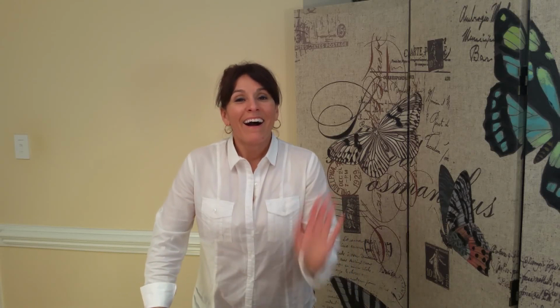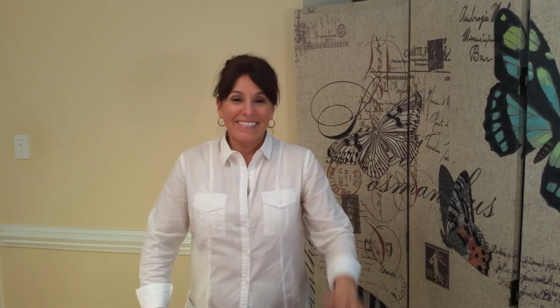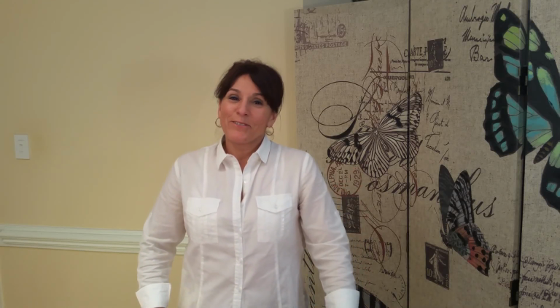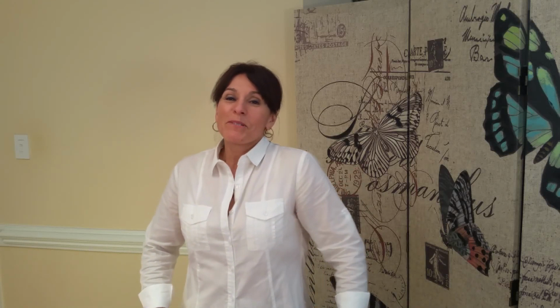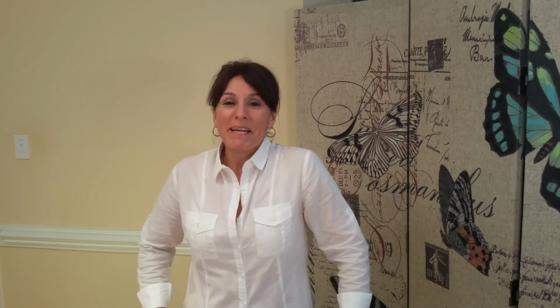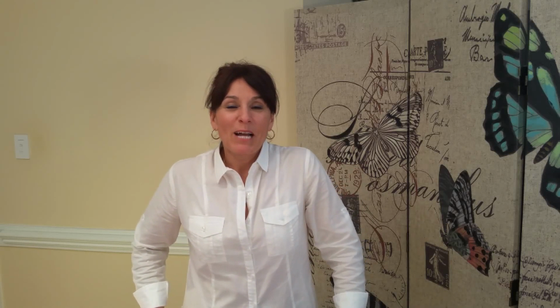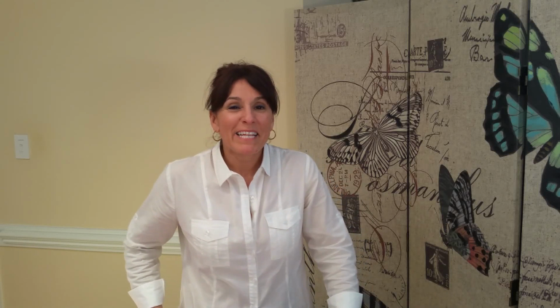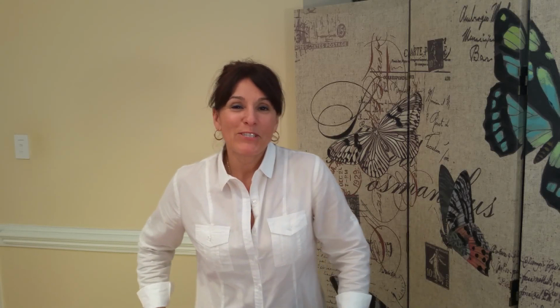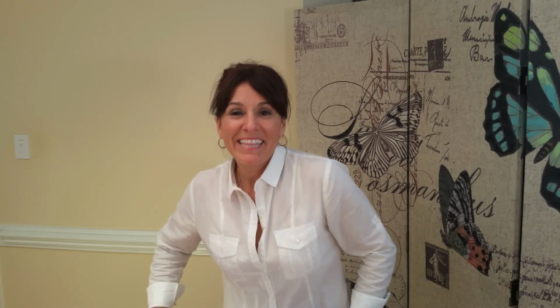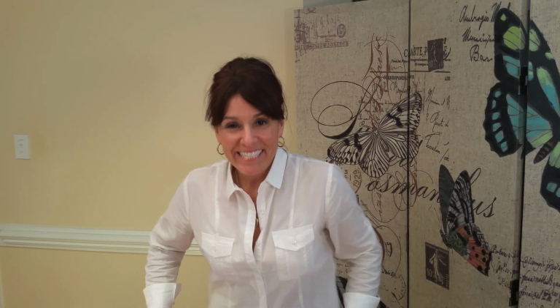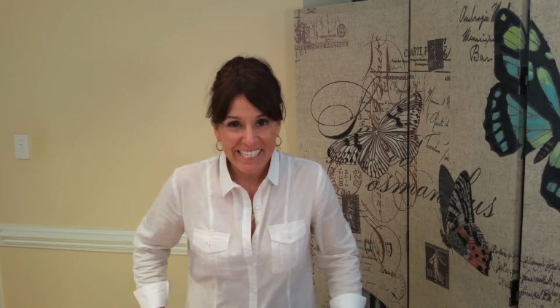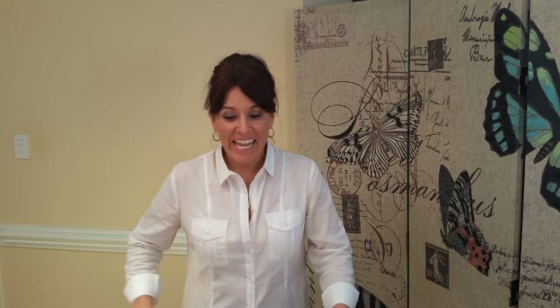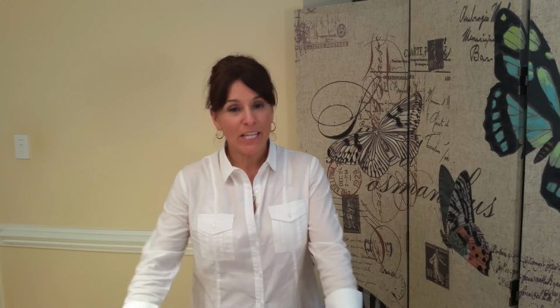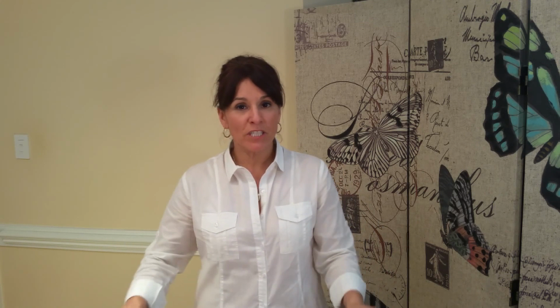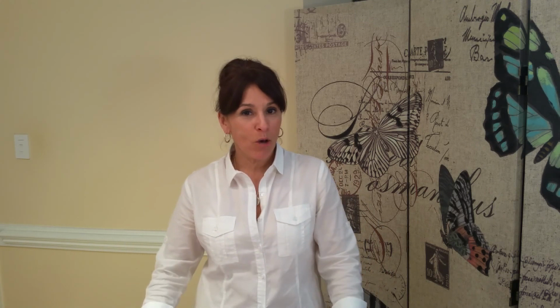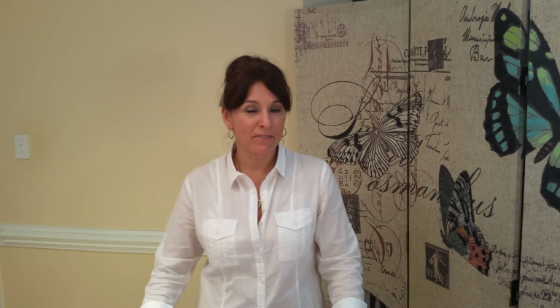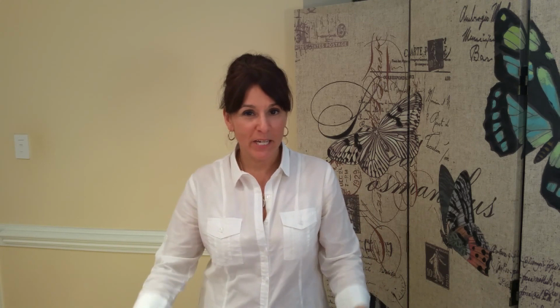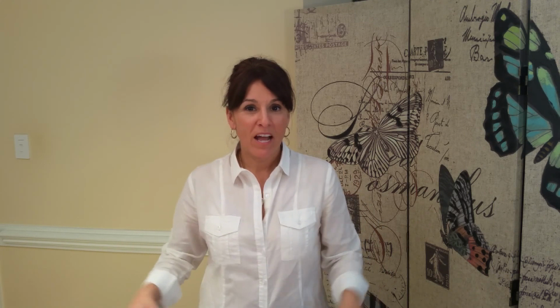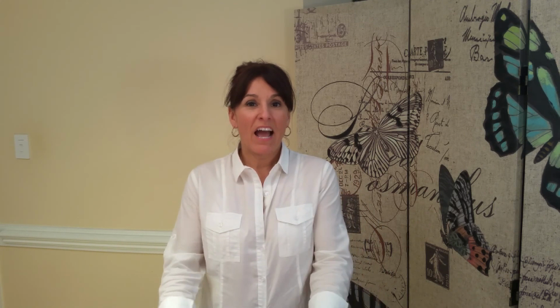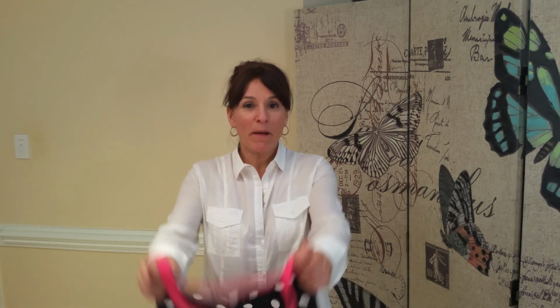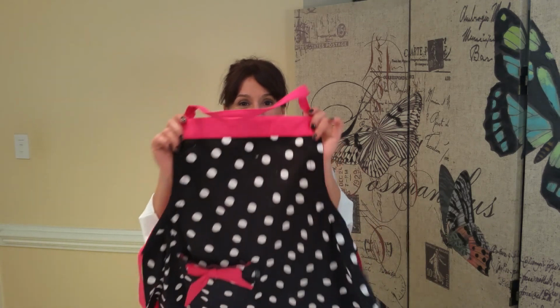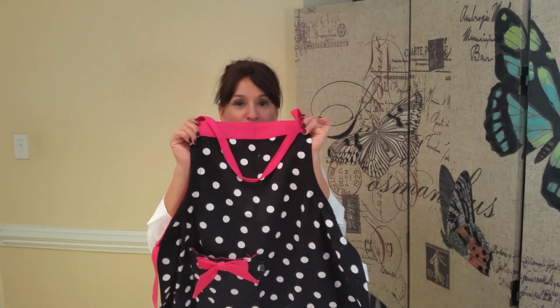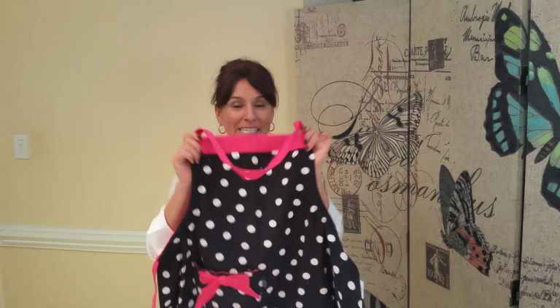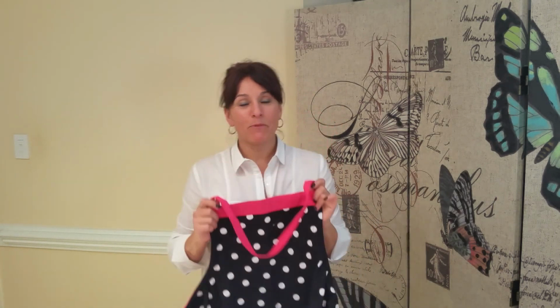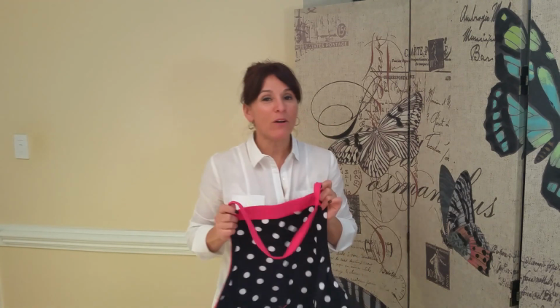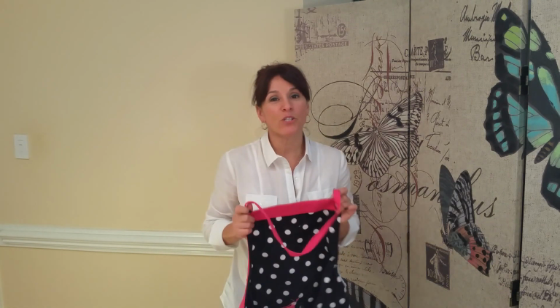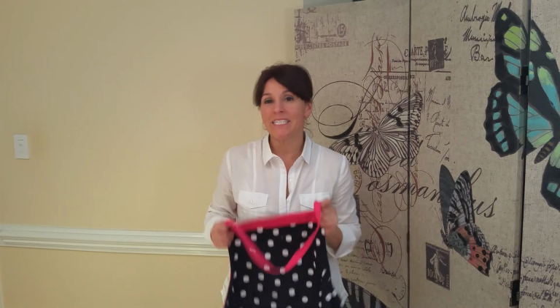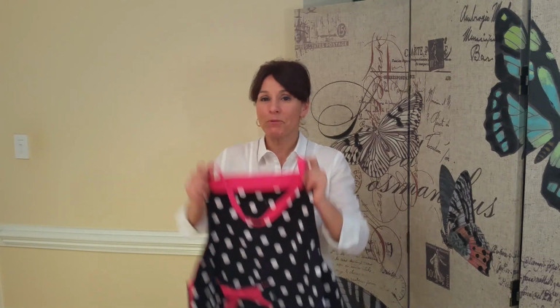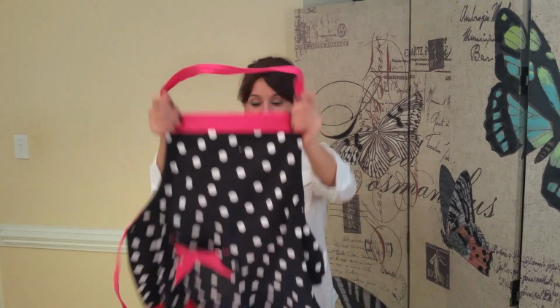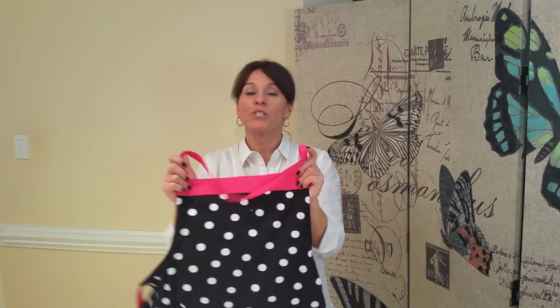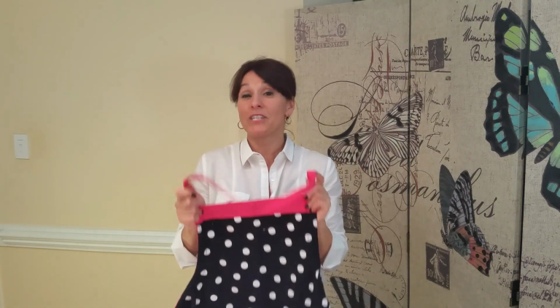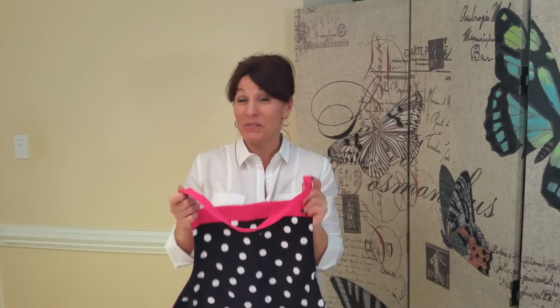Hi, it's Nicole from Scrappy Bag Shop, and thanks for tuning in. This is a kitchen helper video about our sweet apron — and we call it the sweet apron because it really is sweet.